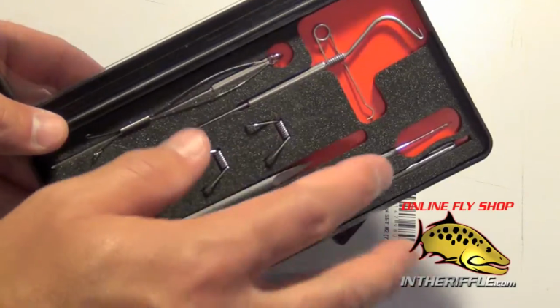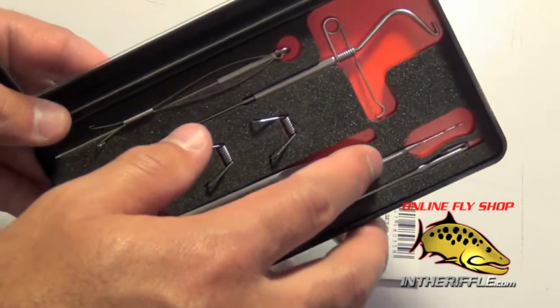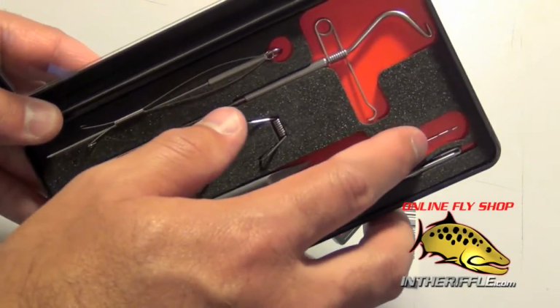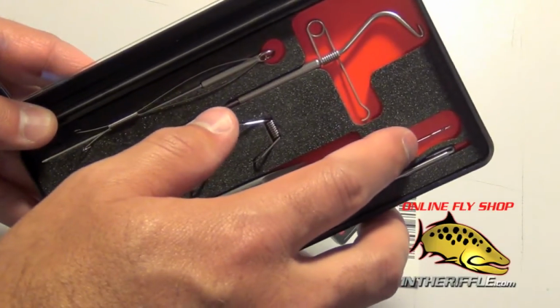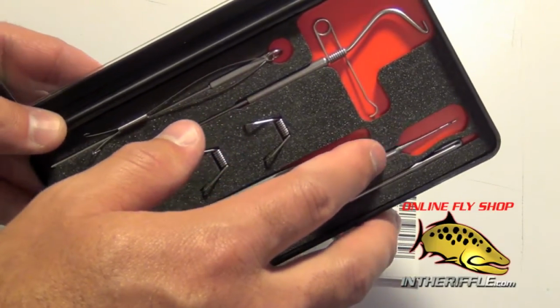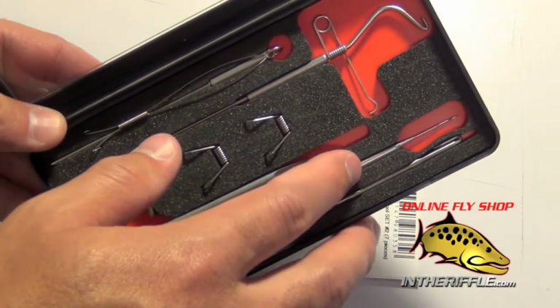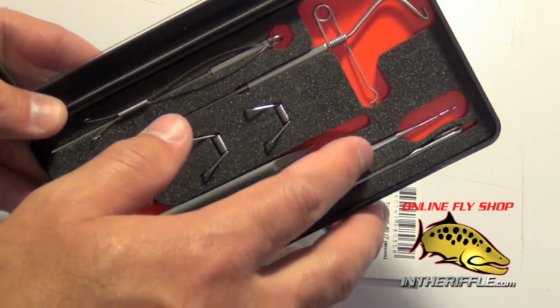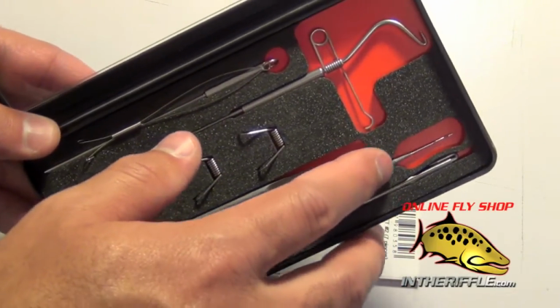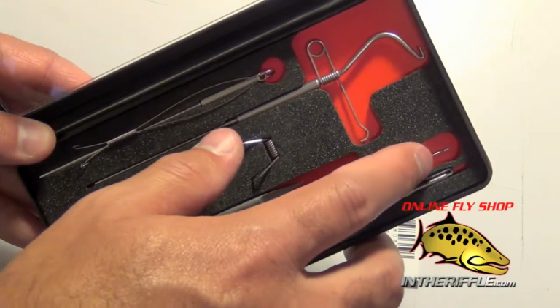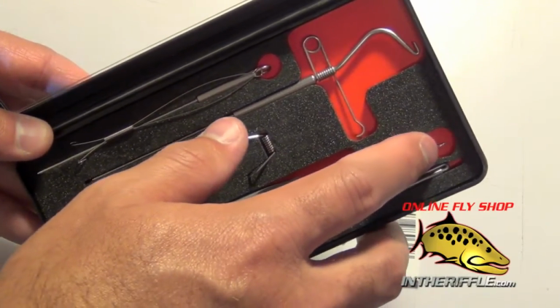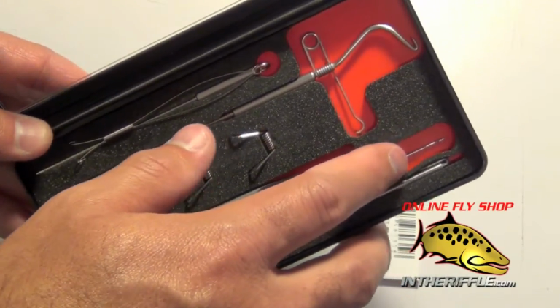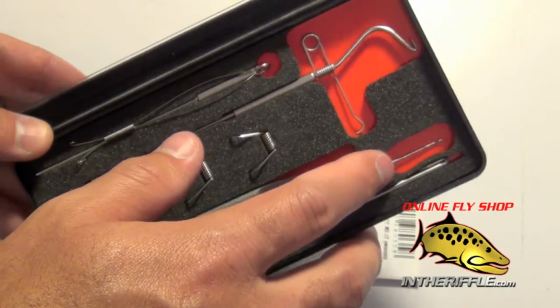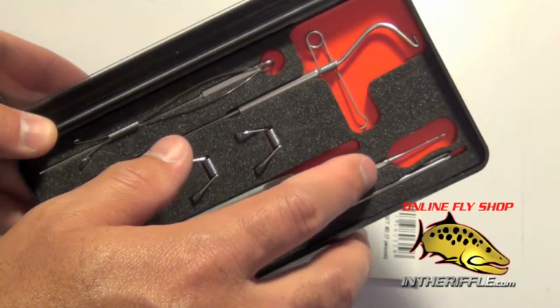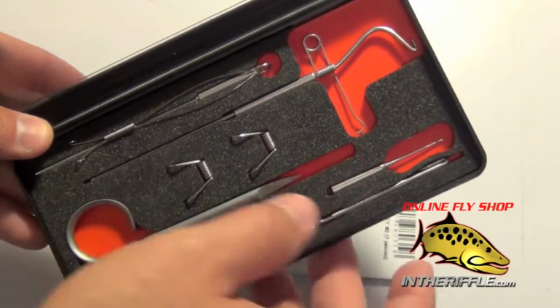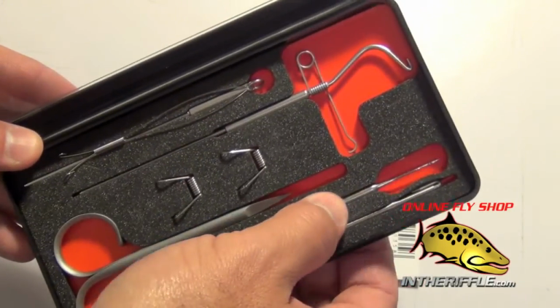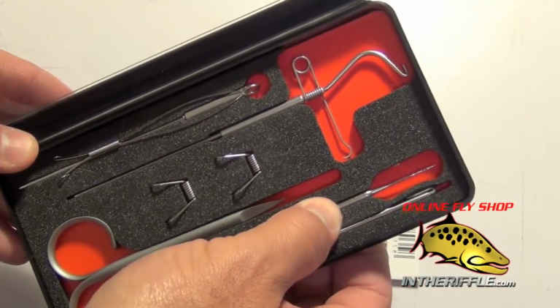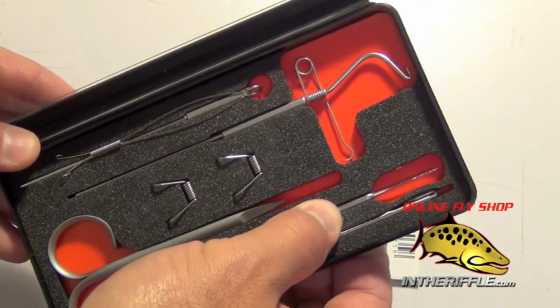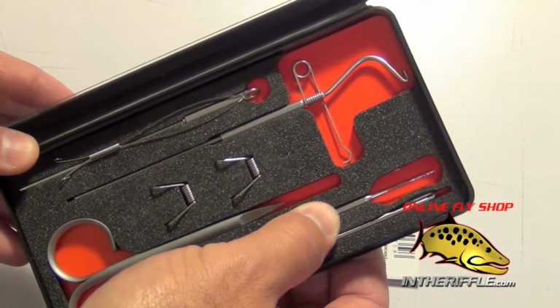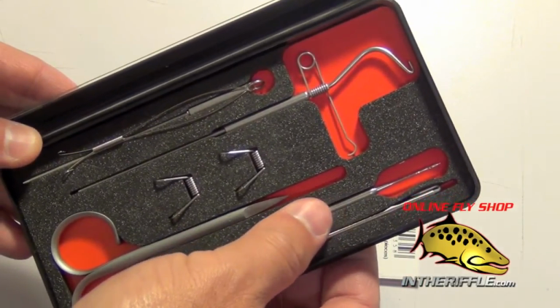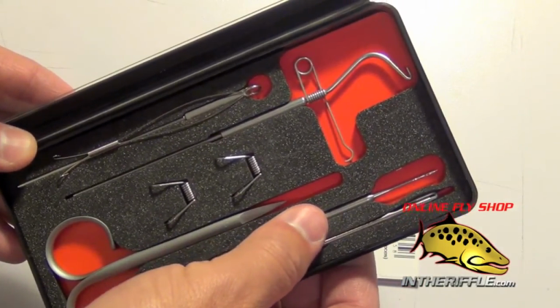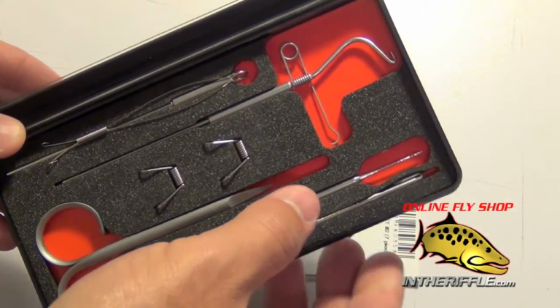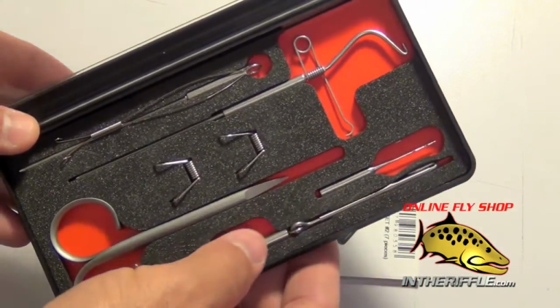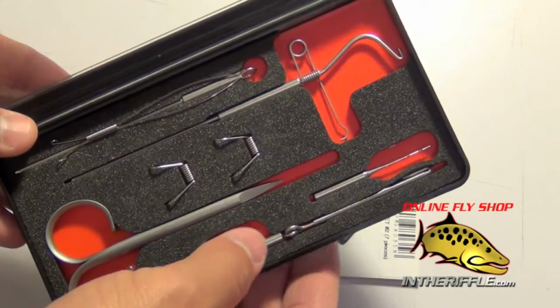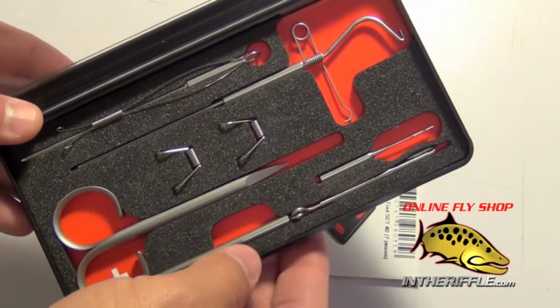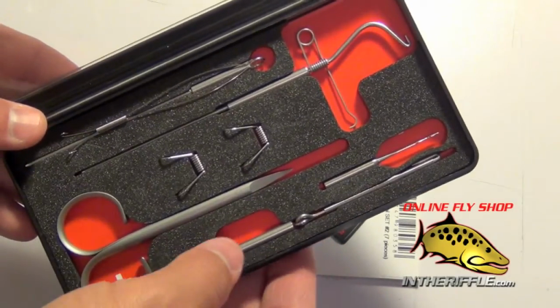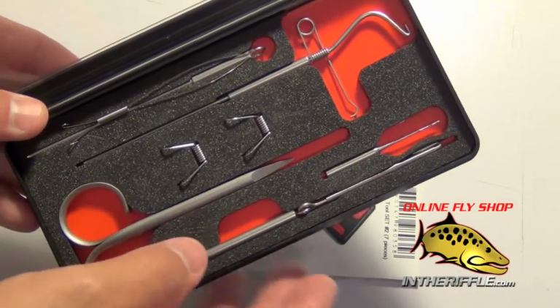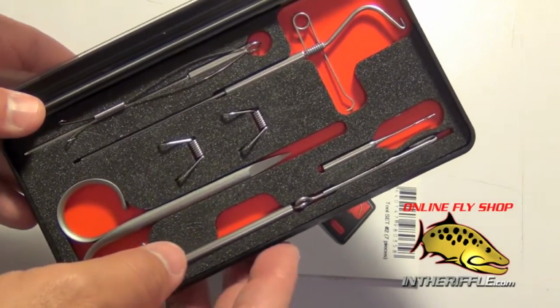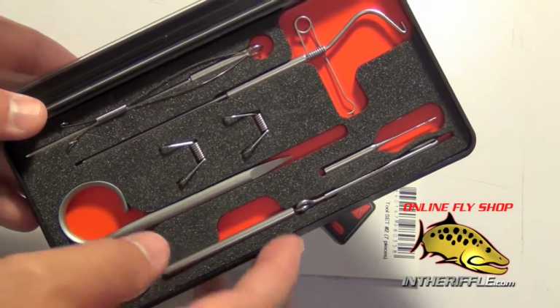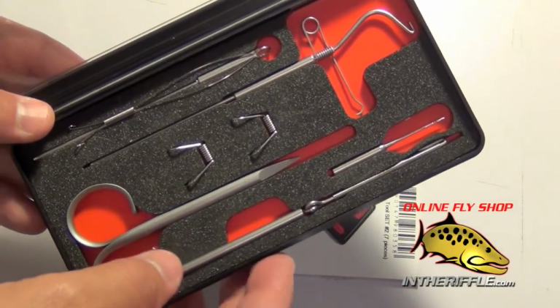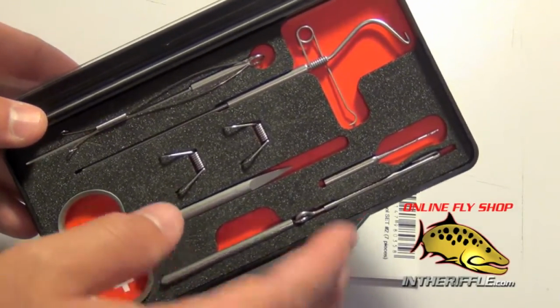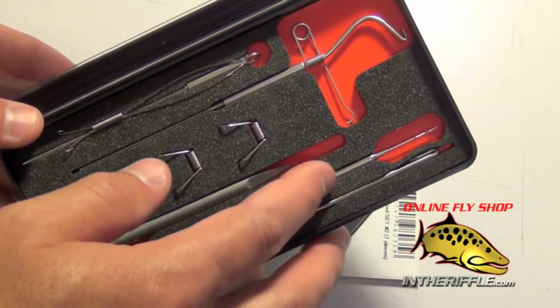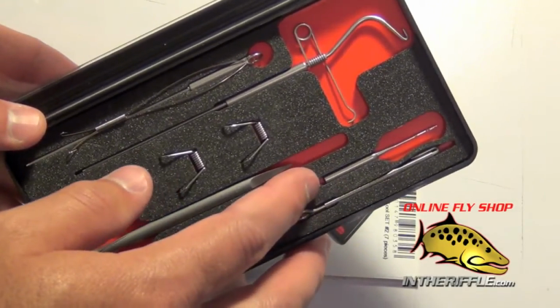Your thread splitting tool, or a bodkin — this has a very sharp tip and it is made to split fine threads so you can insert materials such as CDC into the loop and then twist the loop to trap the fibers.